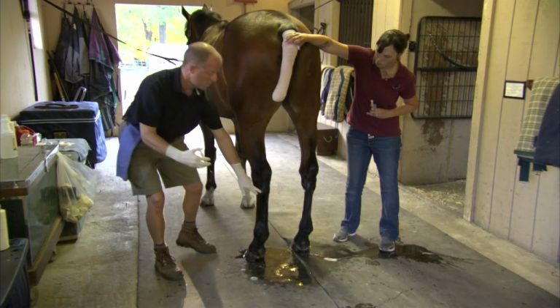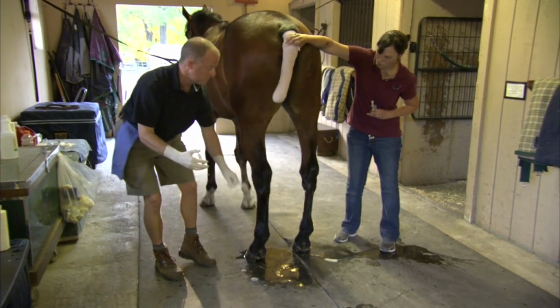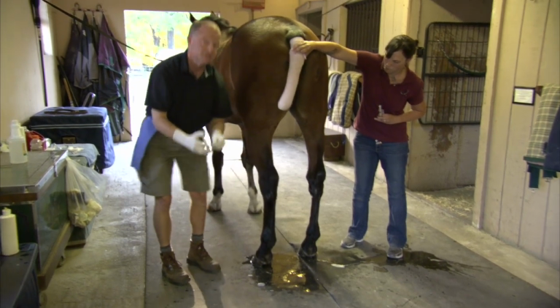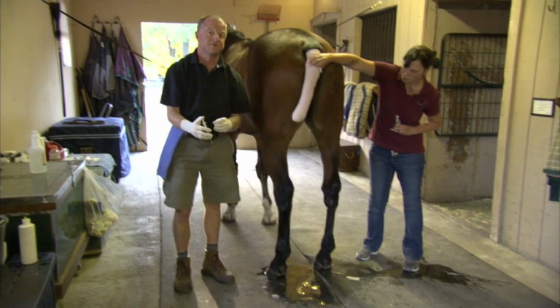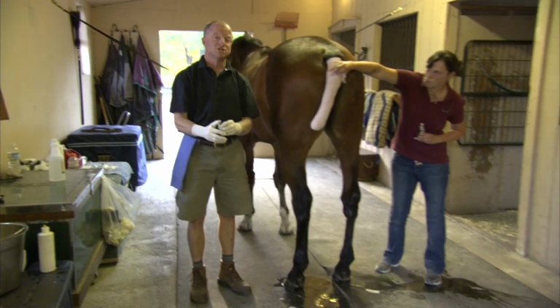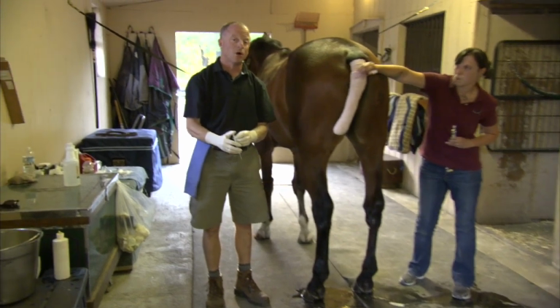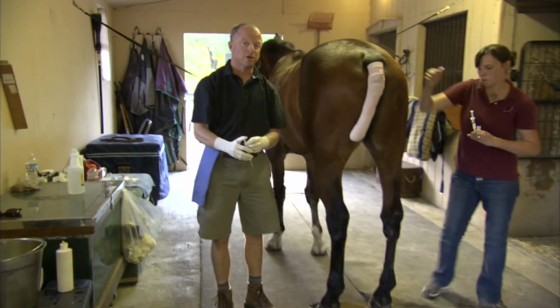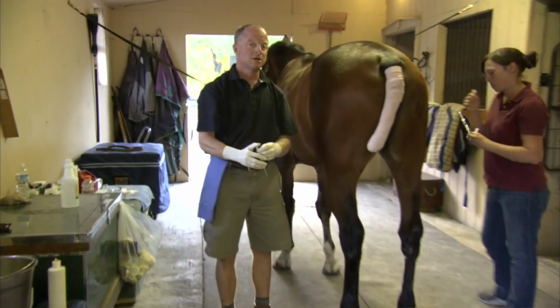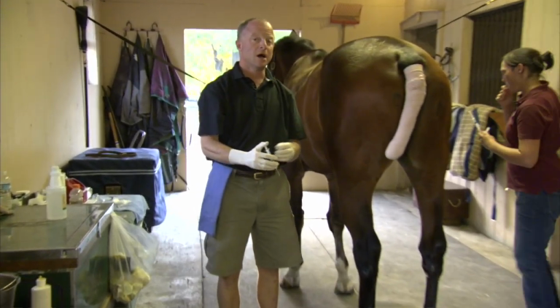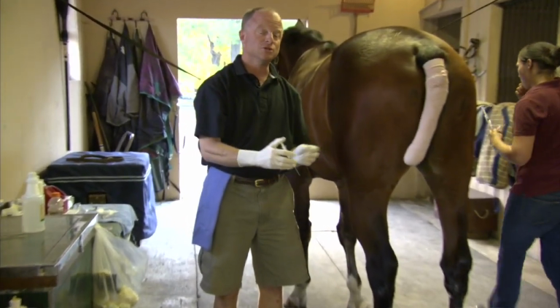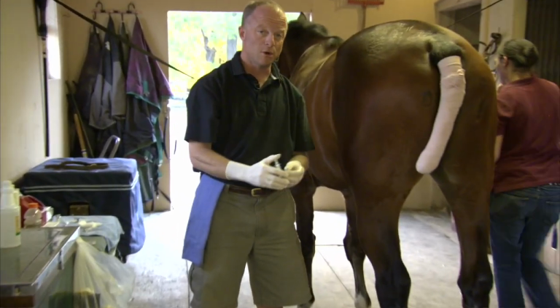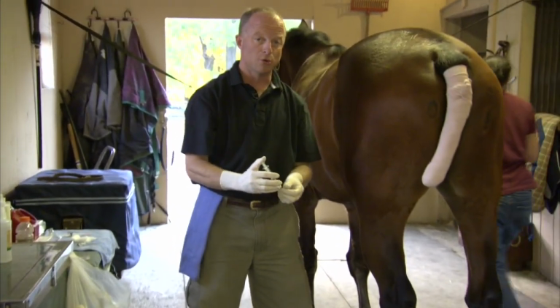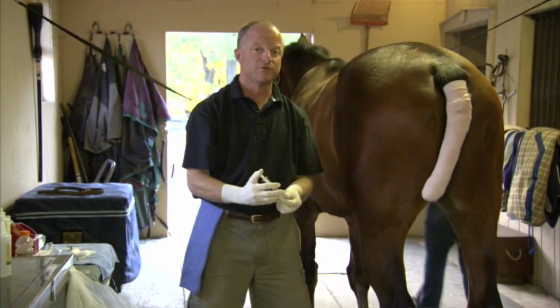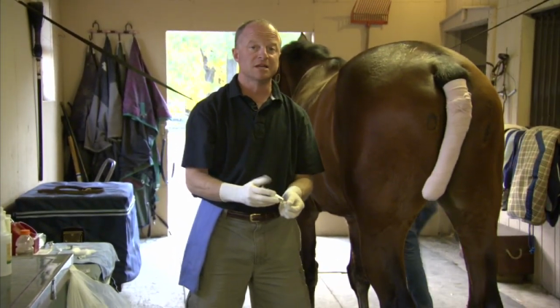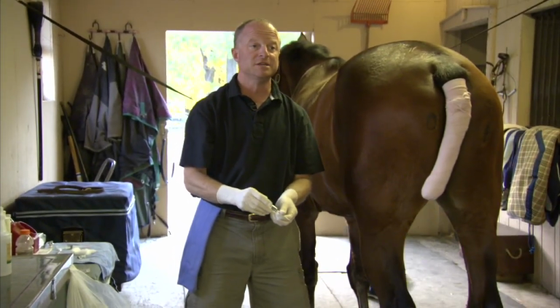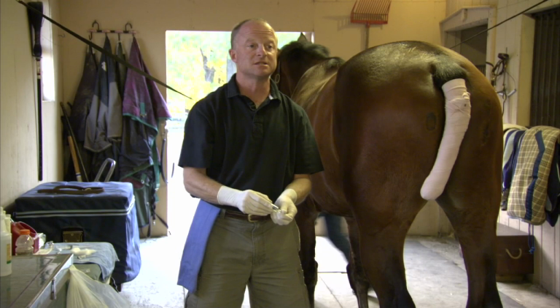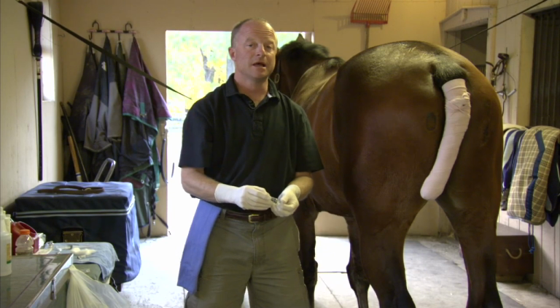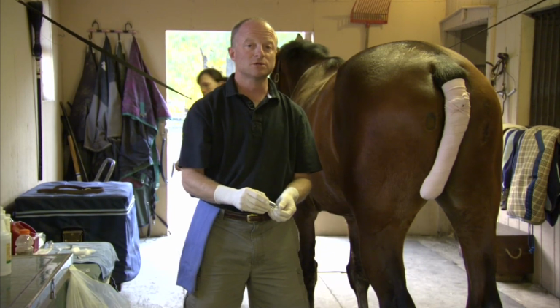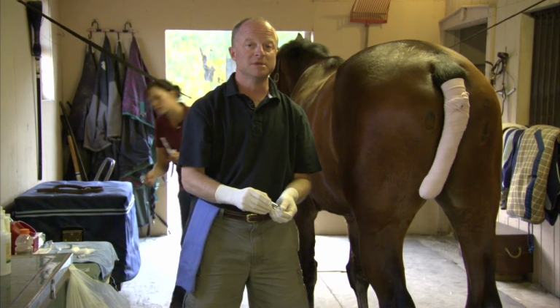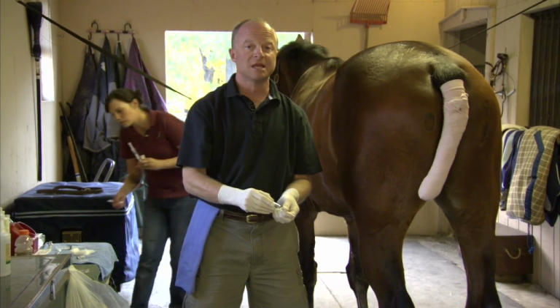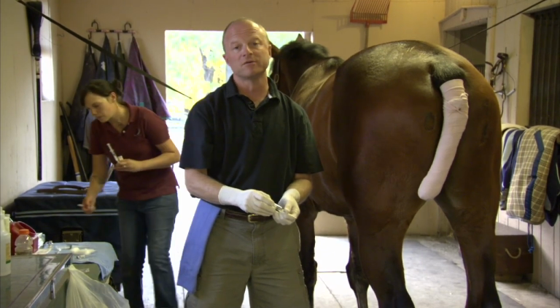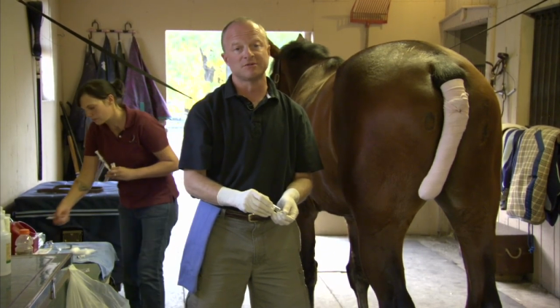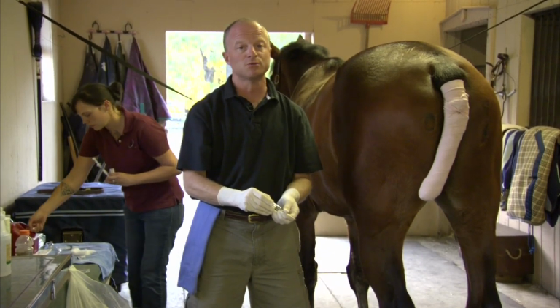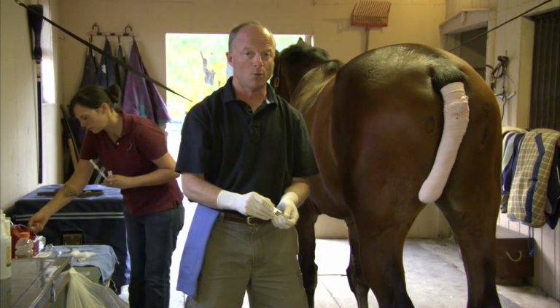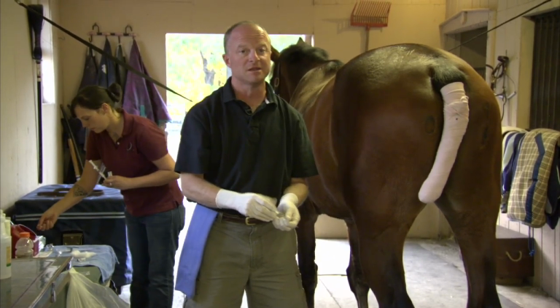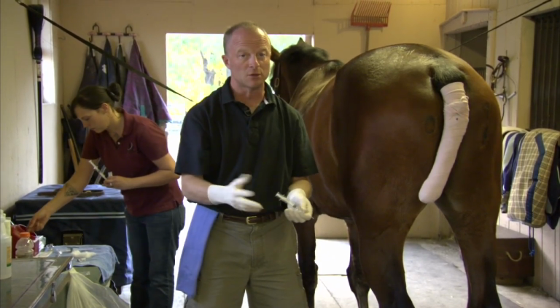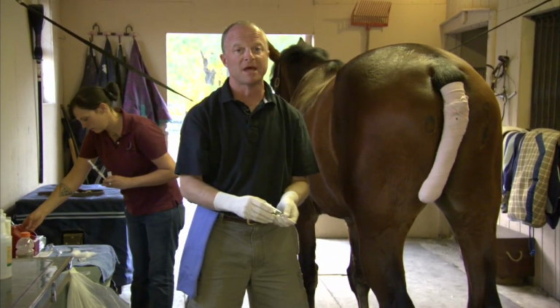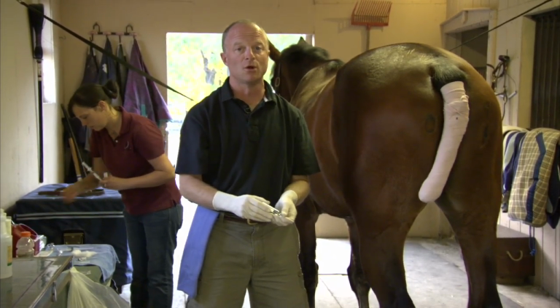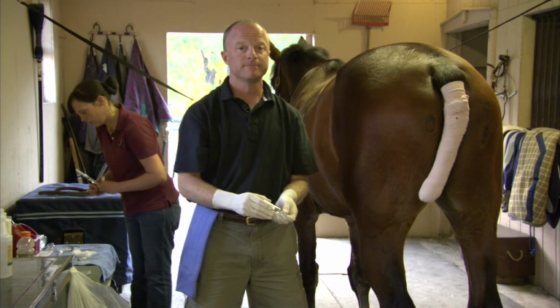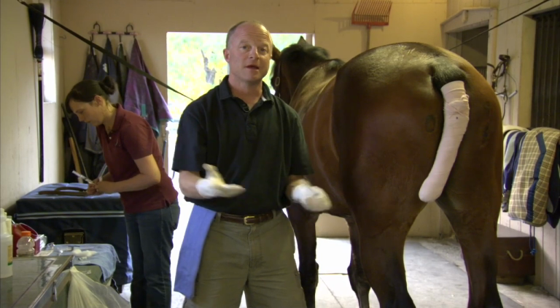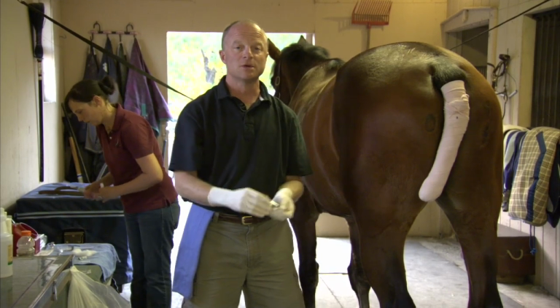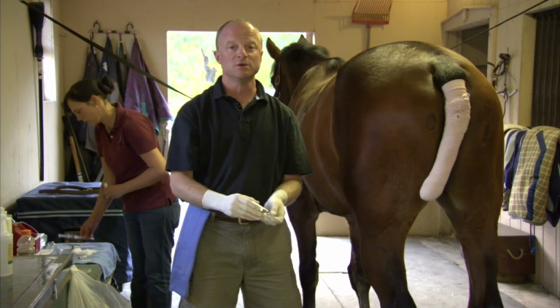Once we've finished injecting all of the joints, the joints will get cold hosed for about 10 to 15 minutes and the horse will be taken care of over the next several days with hand walking and then slowly brought back into work. And that's how we inject joints.